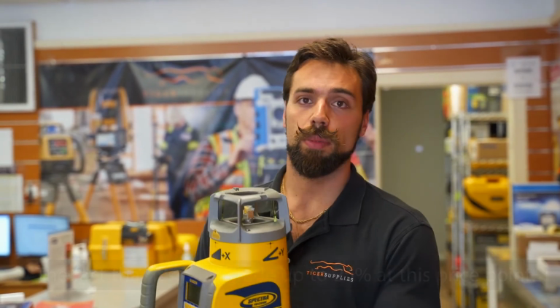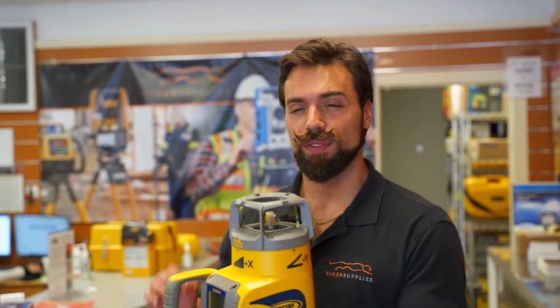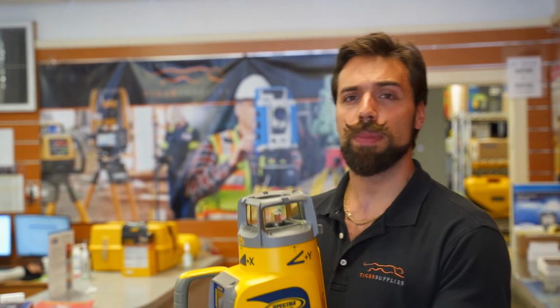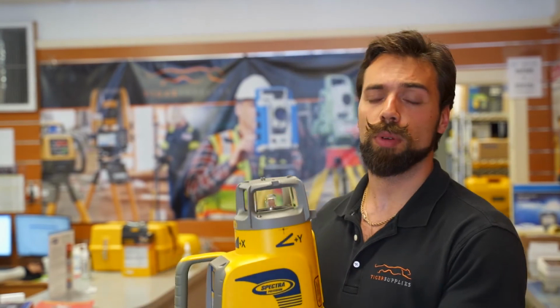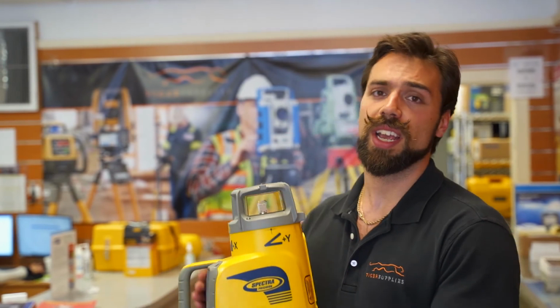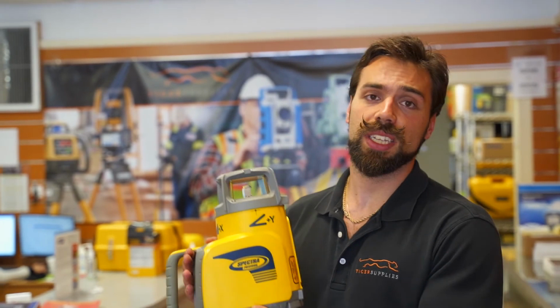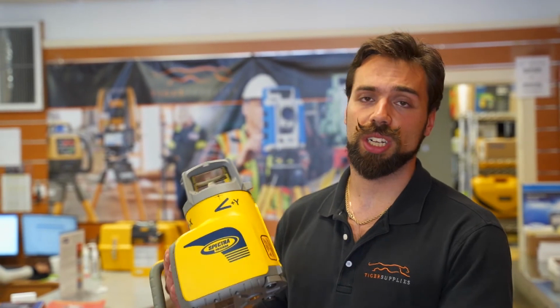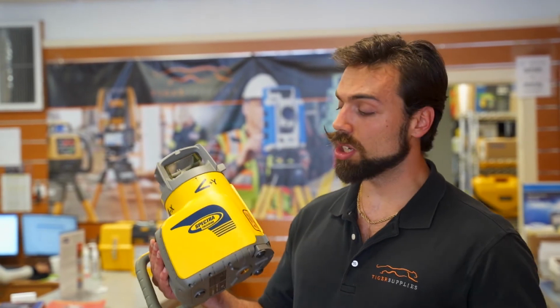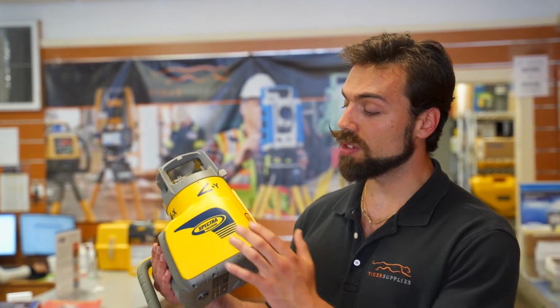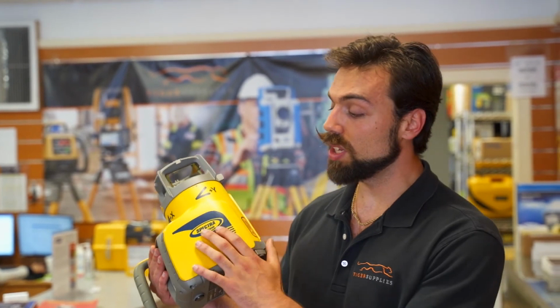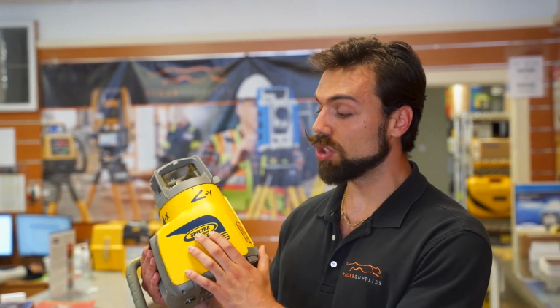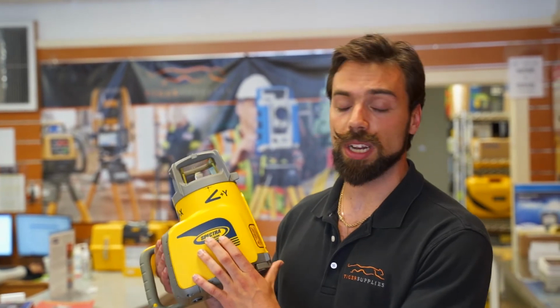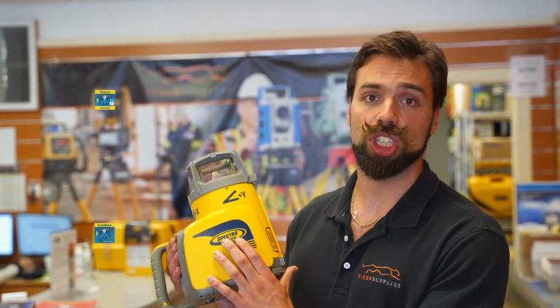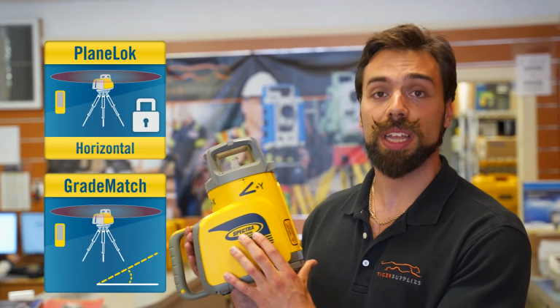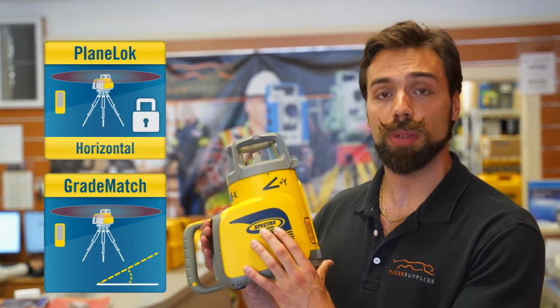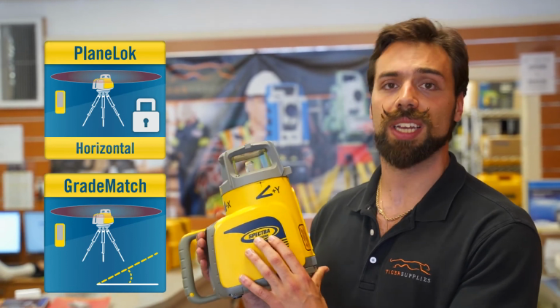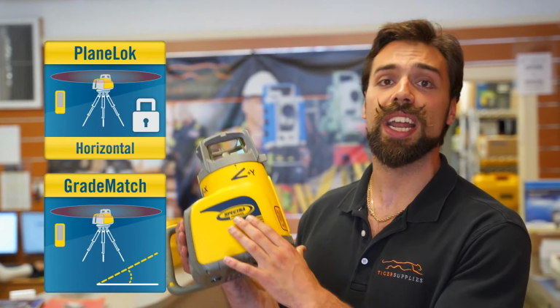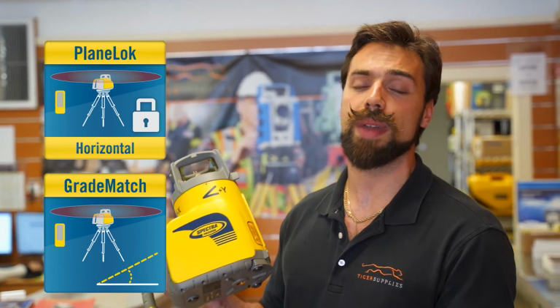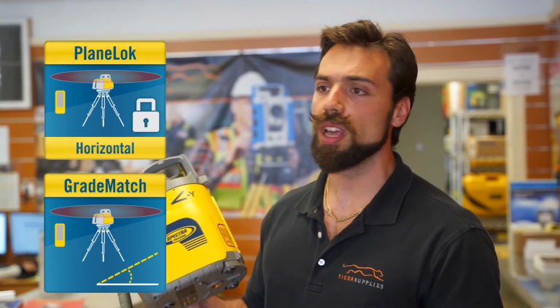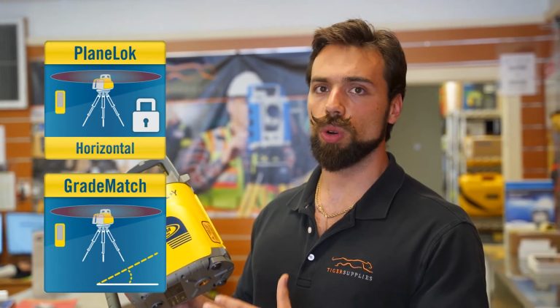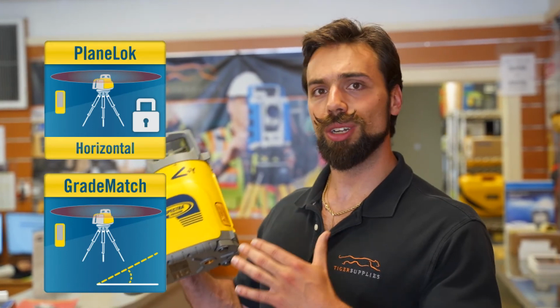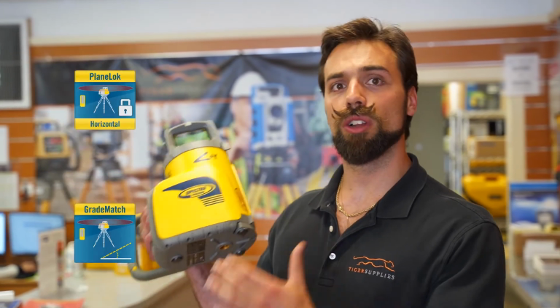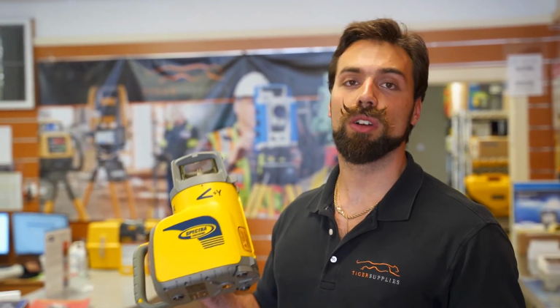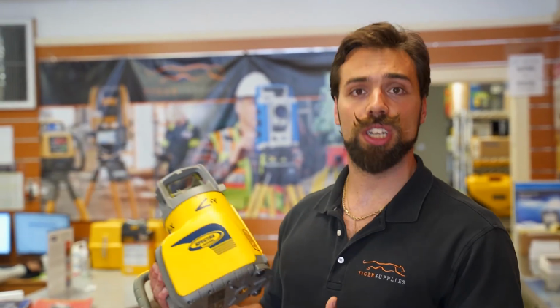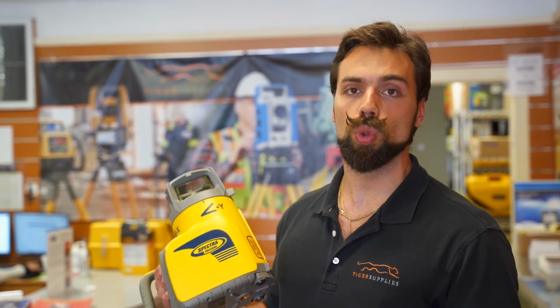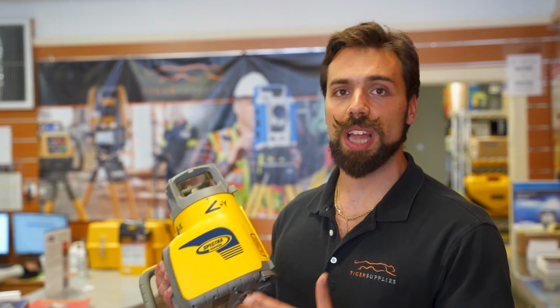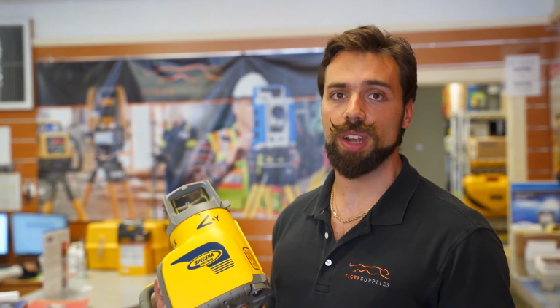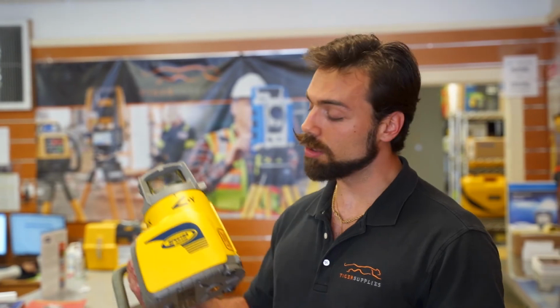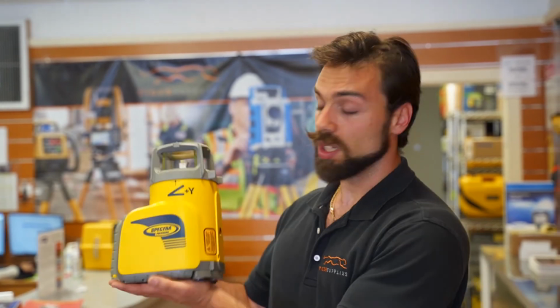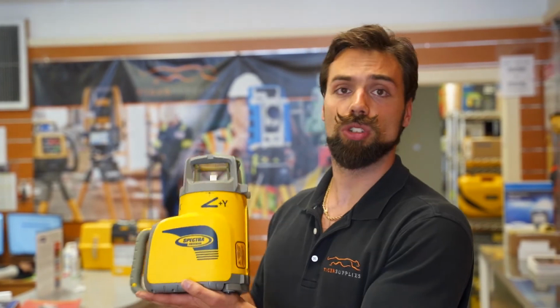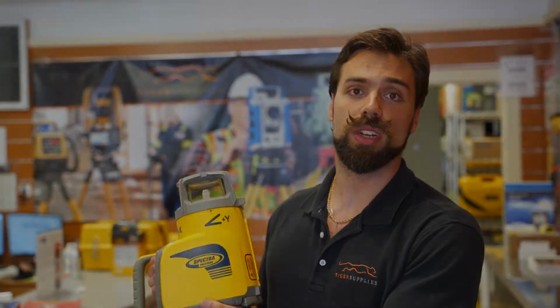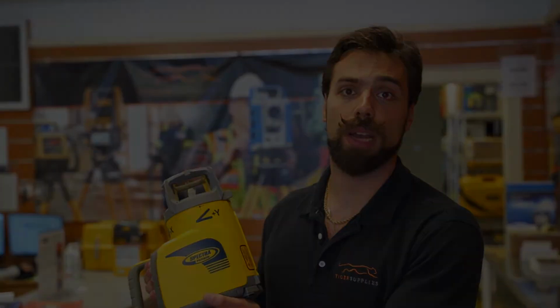In addition, it does come with some of the unique features of Spectra such as plane locking and grade matching. So if you're looking for a very good, reliable dual grade laser, Spectra is always an excellent option.